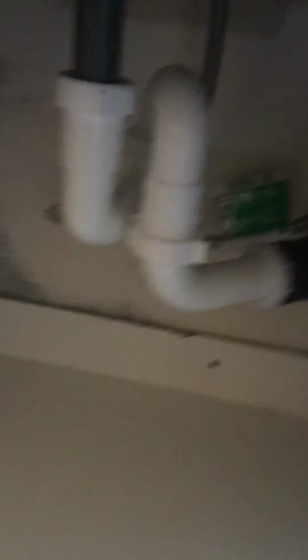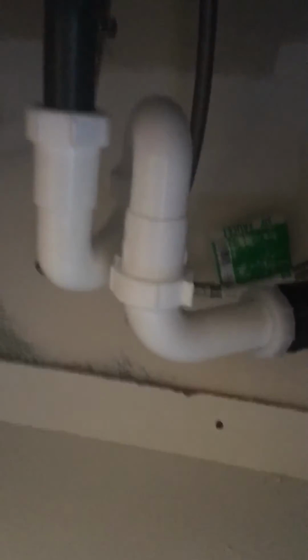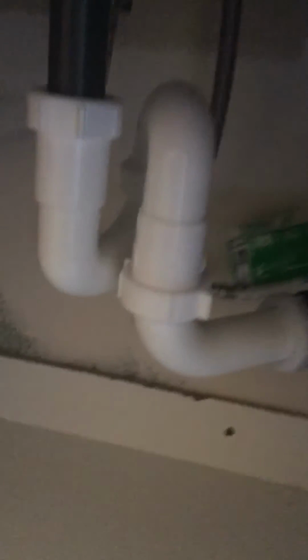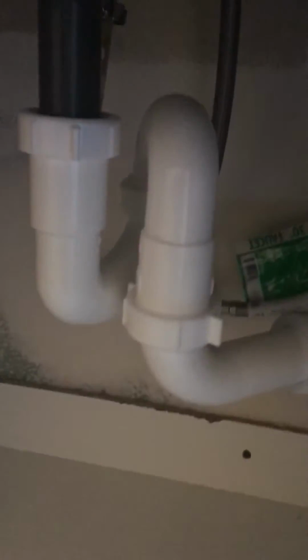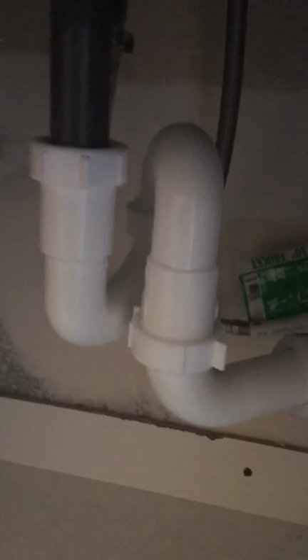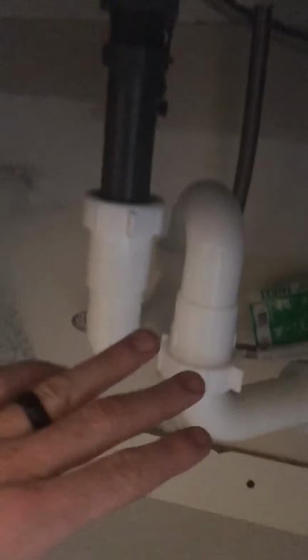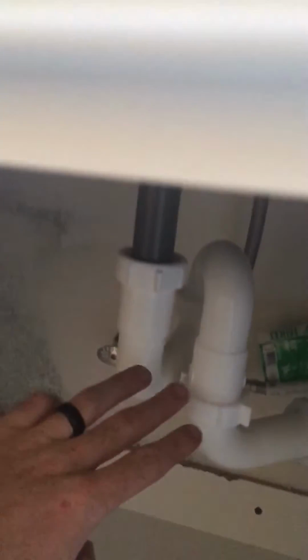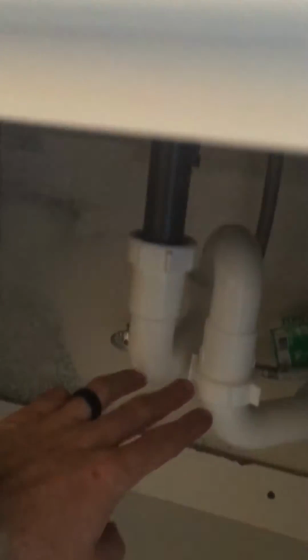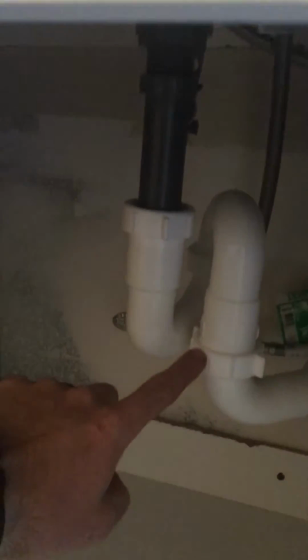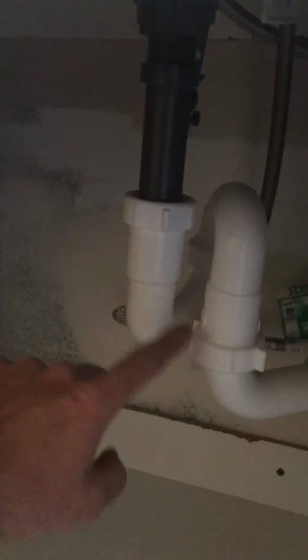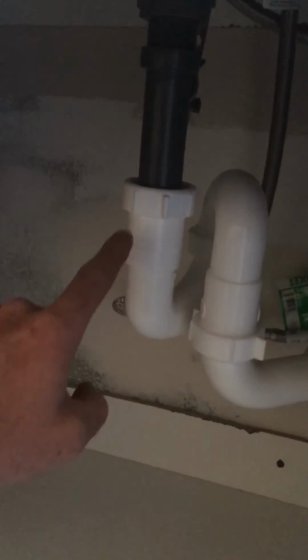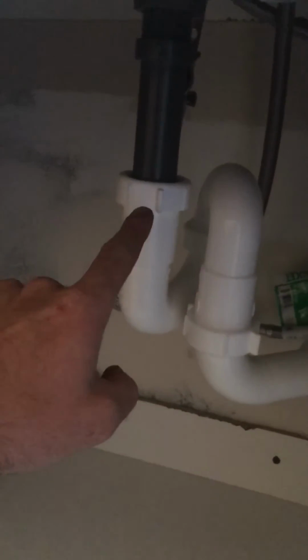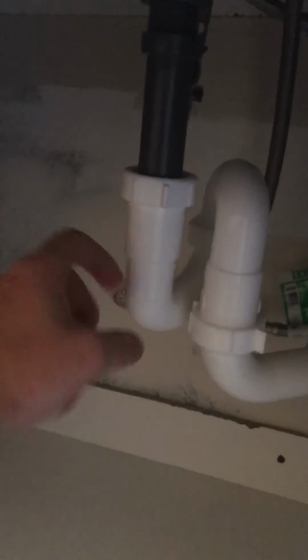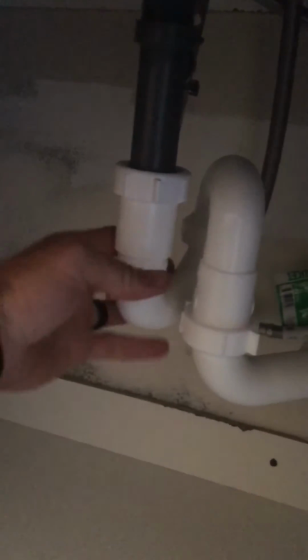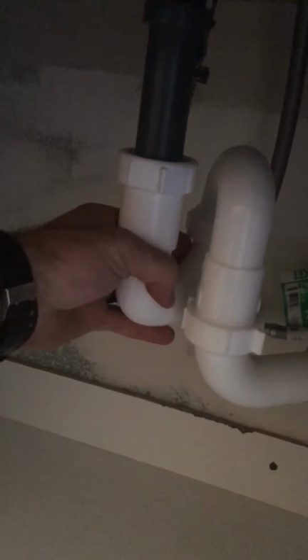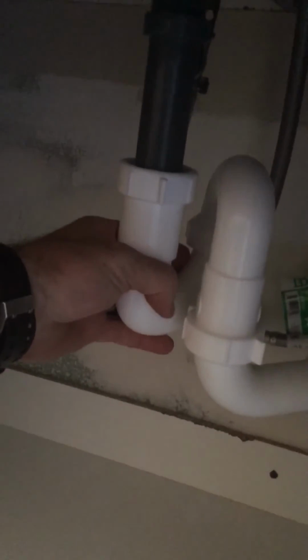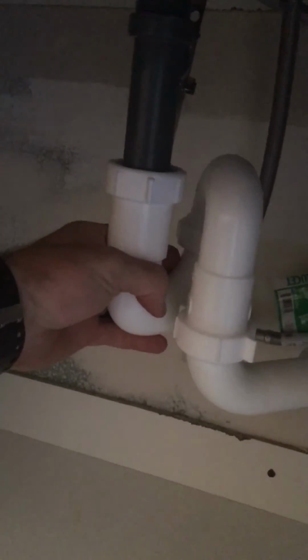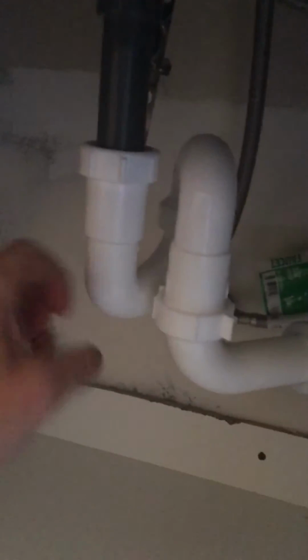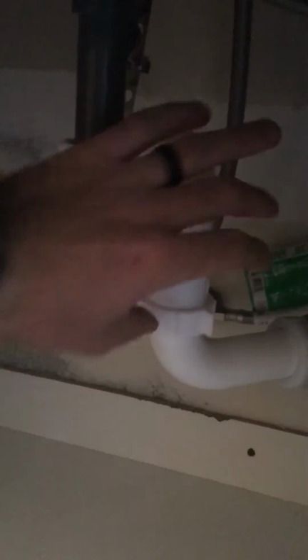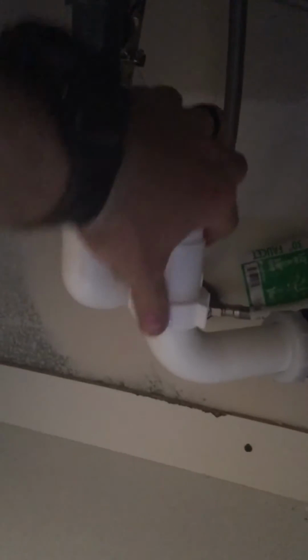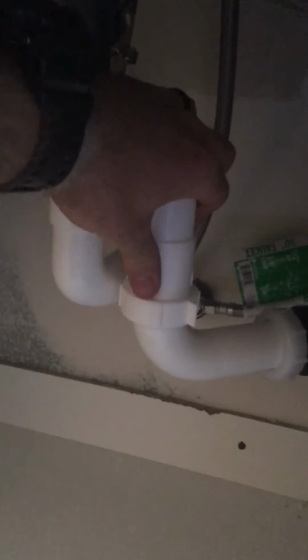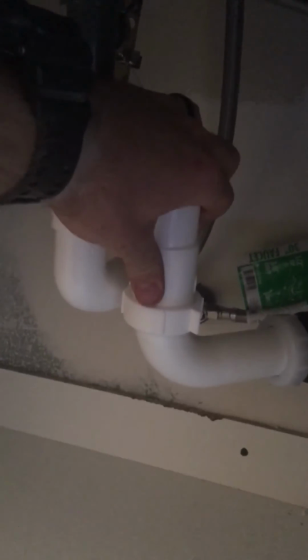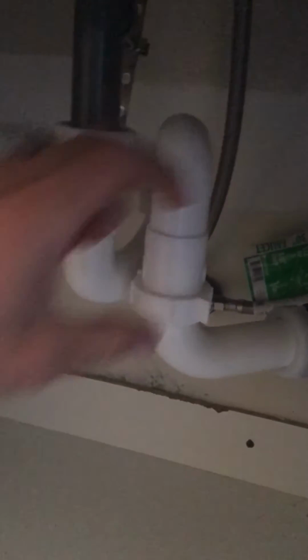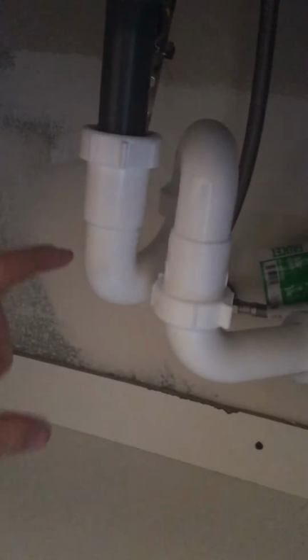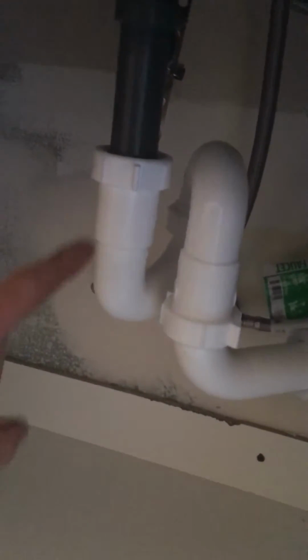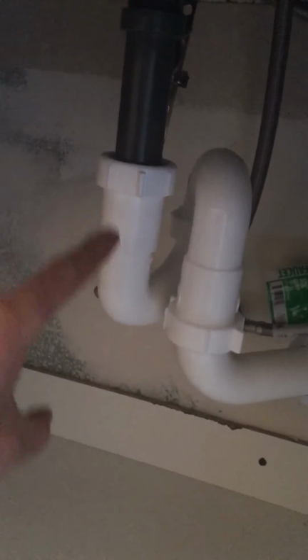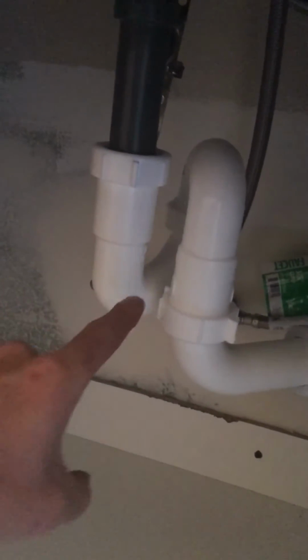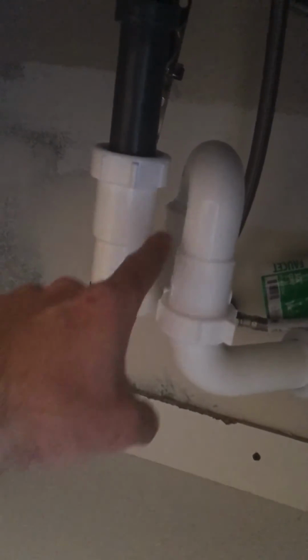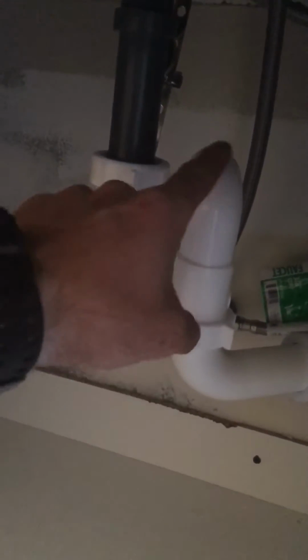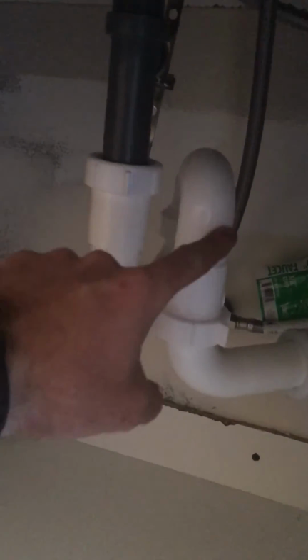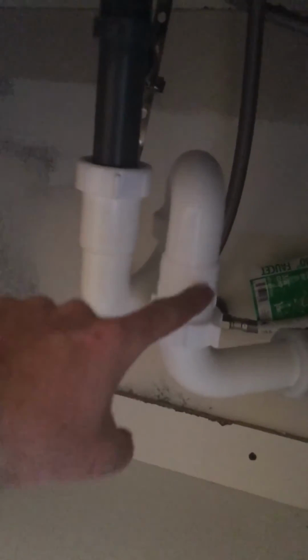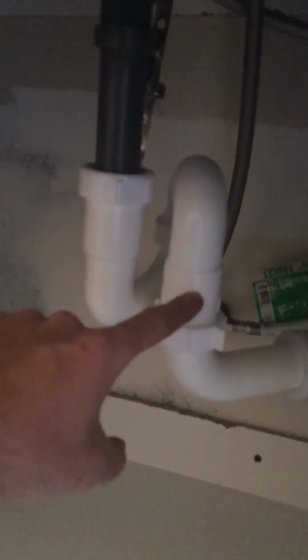What we've got down here is called an S-trap. It's where you've got one P-trap connected directly to another P-trap, and it creates an S in the system.